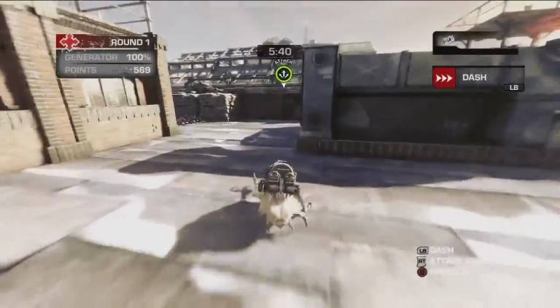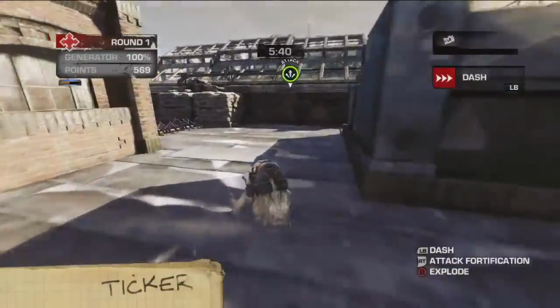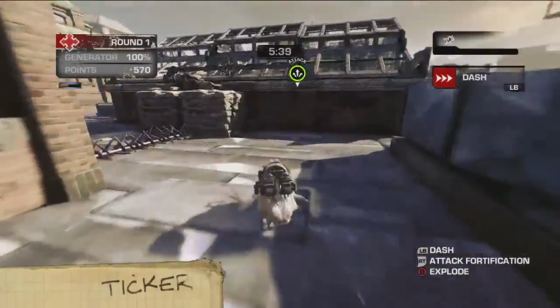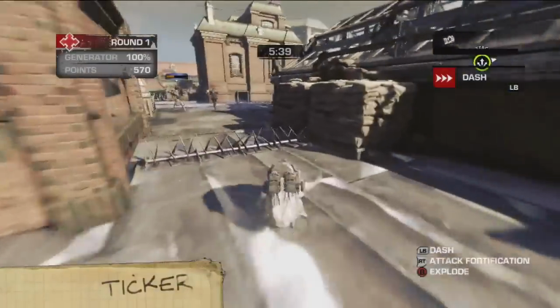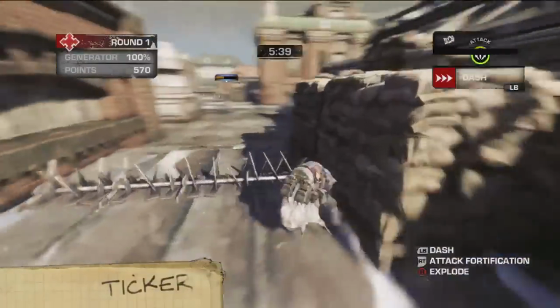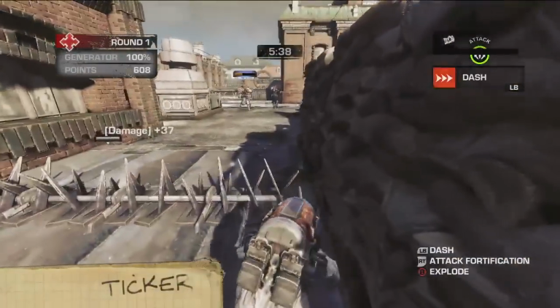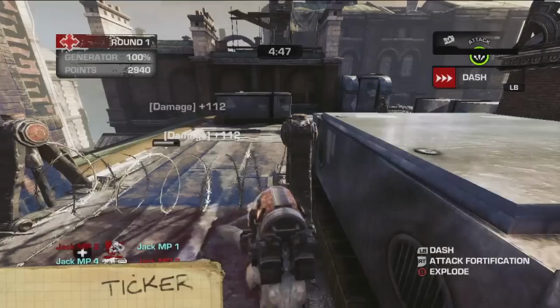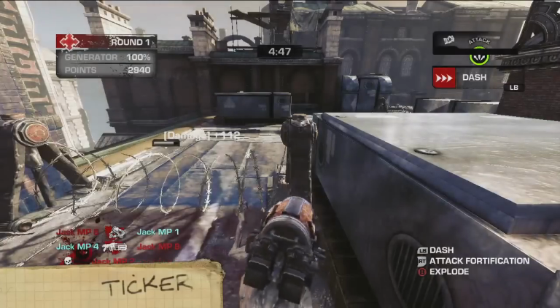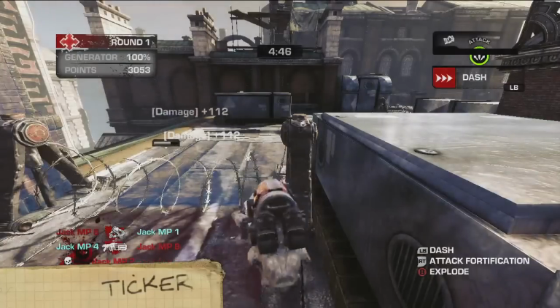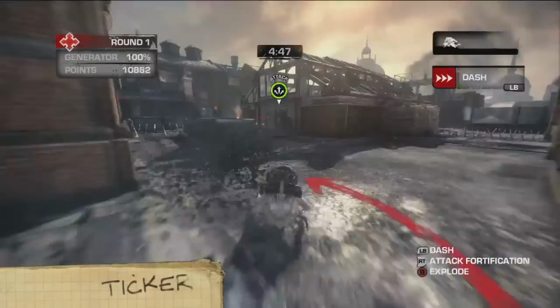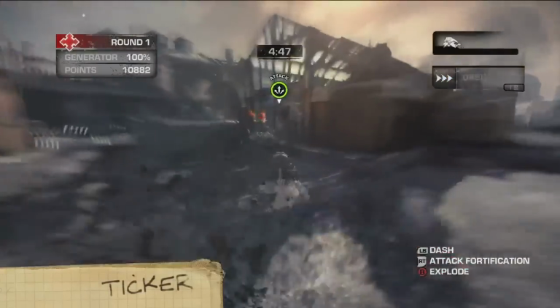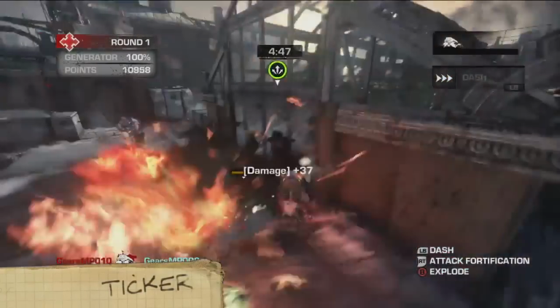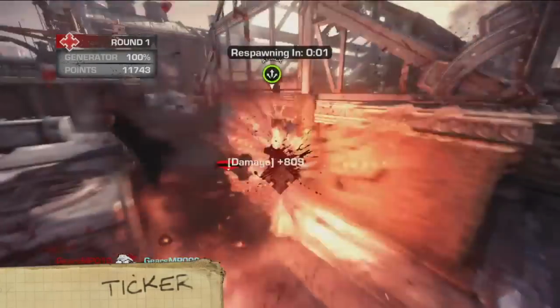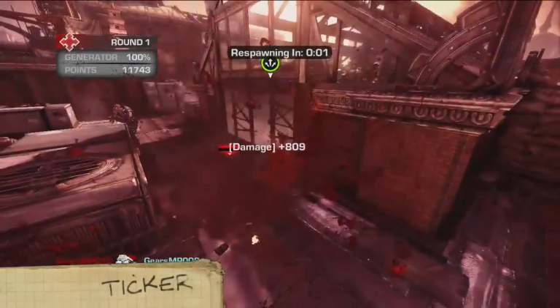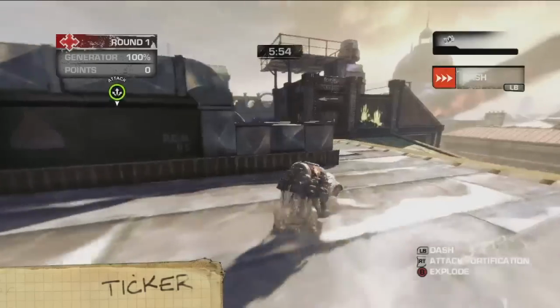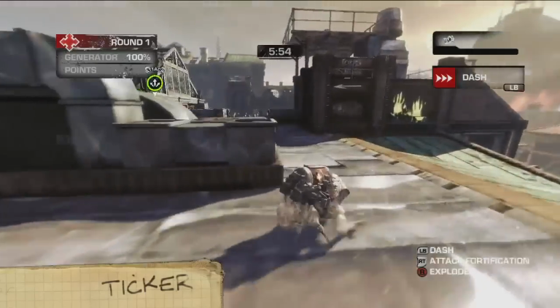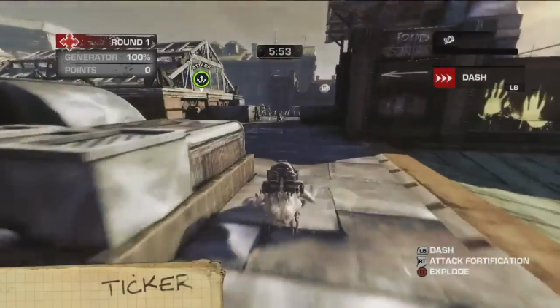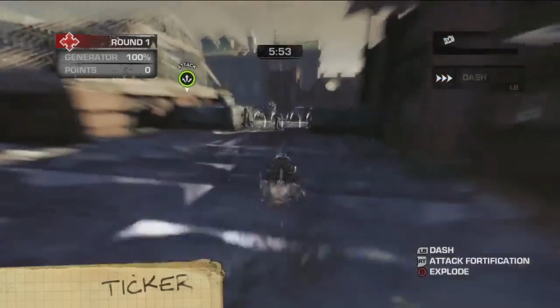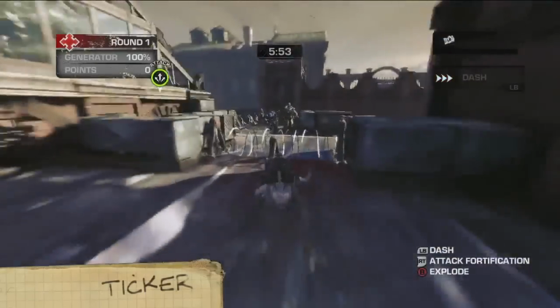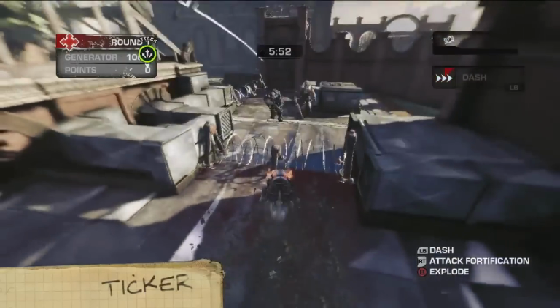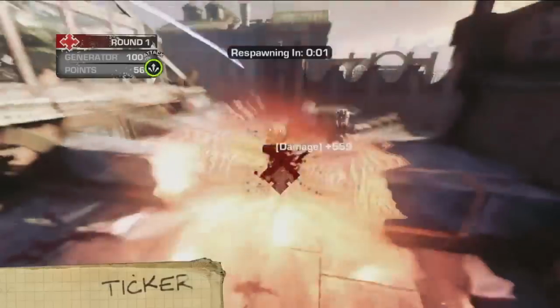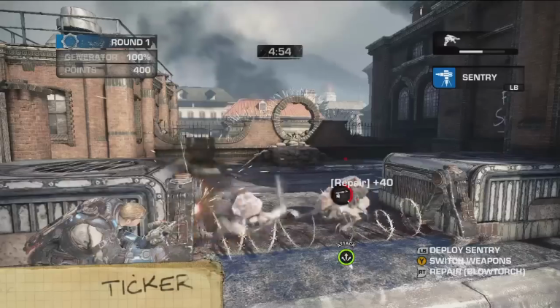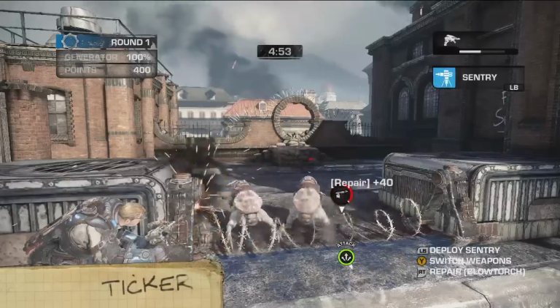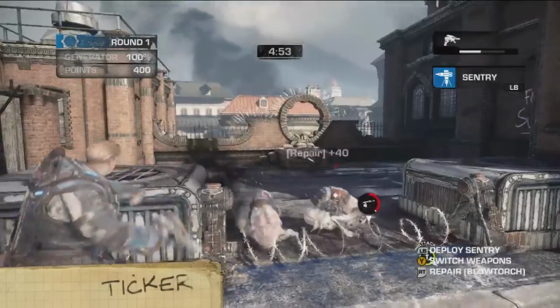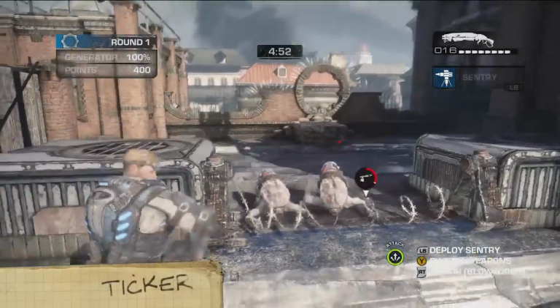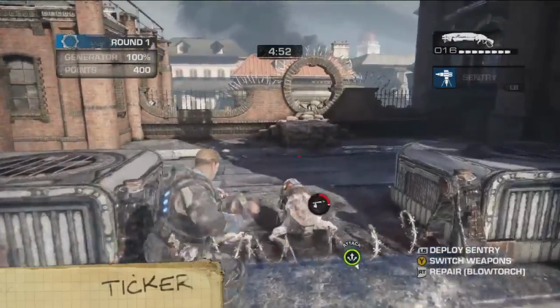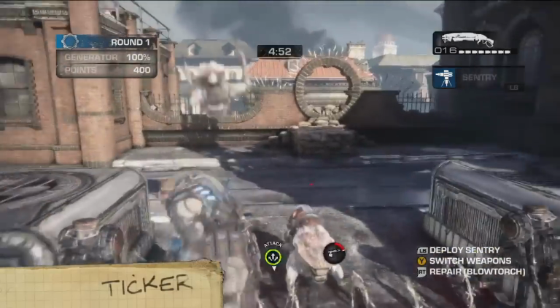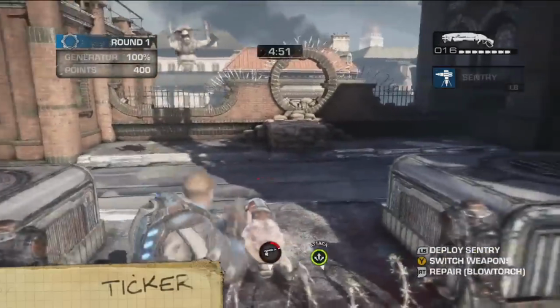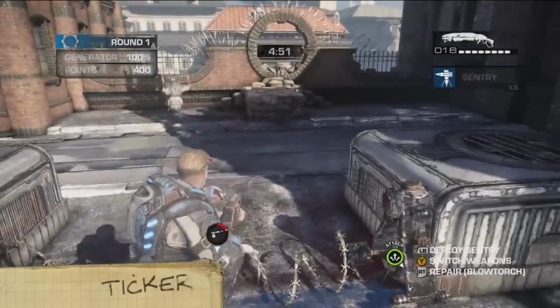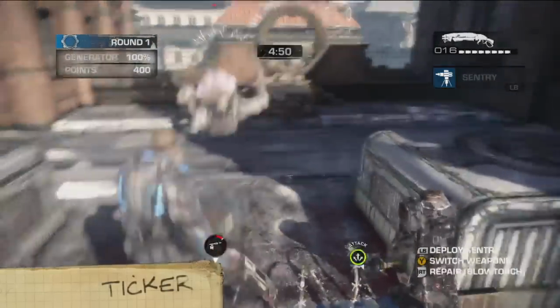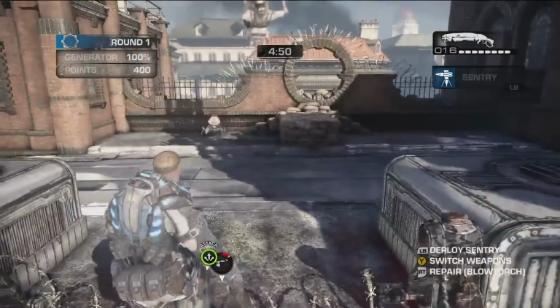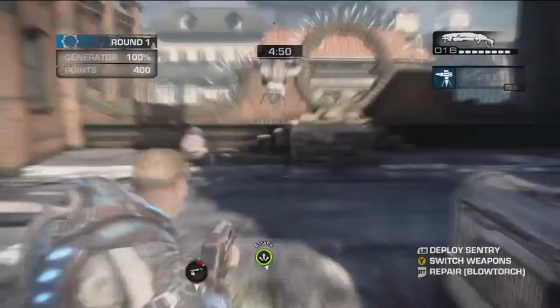First up, the Ticker. He chomps defenses, self-destructs, and has the ability to dash really, really fast. And he's just so cute.